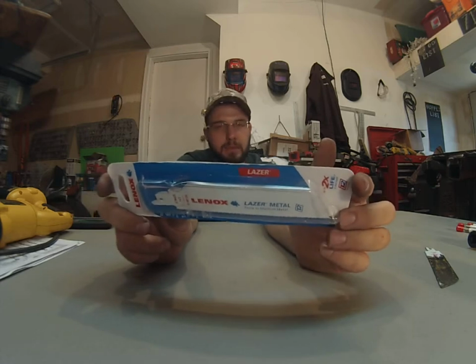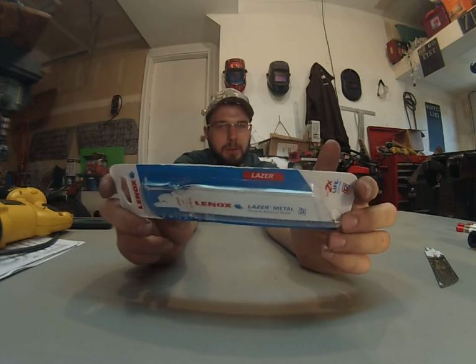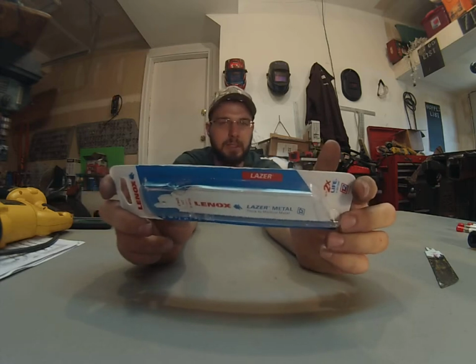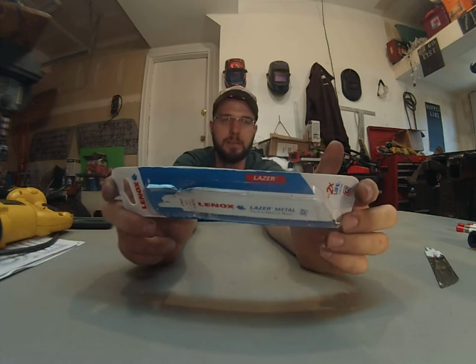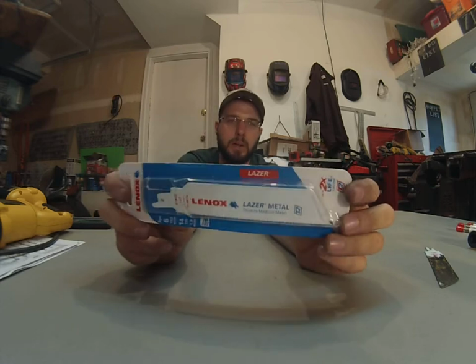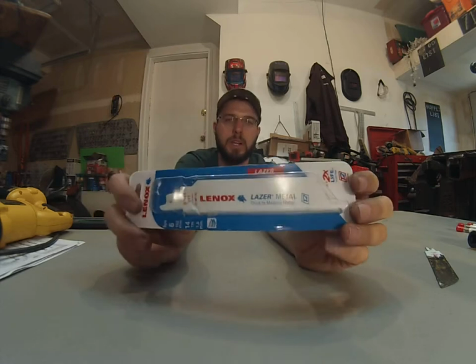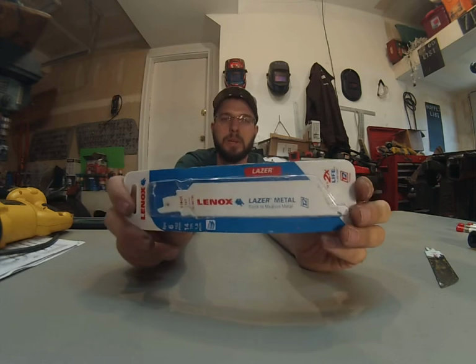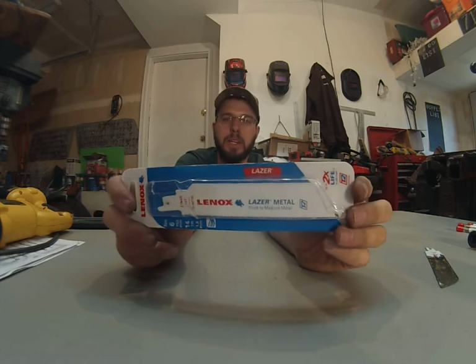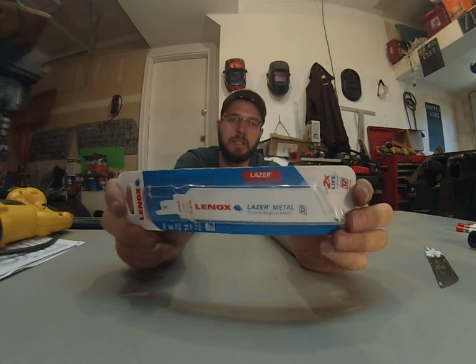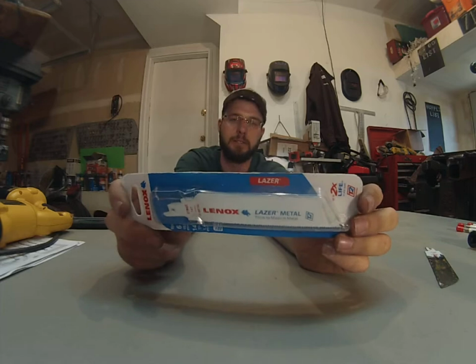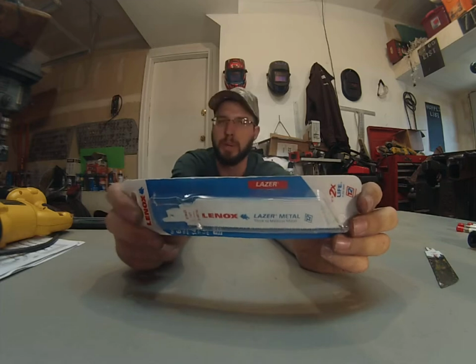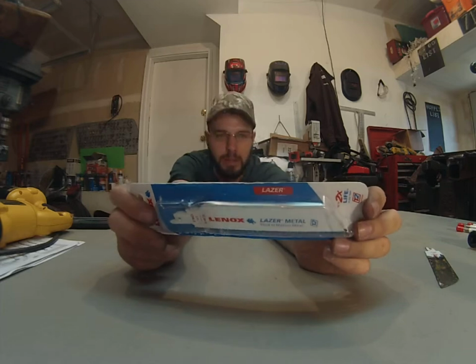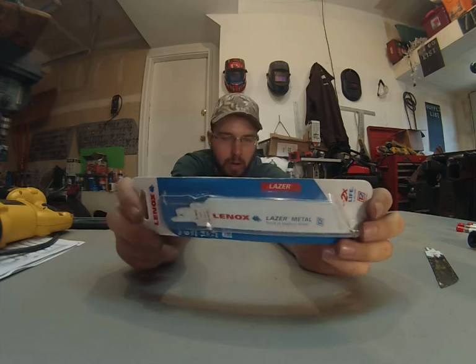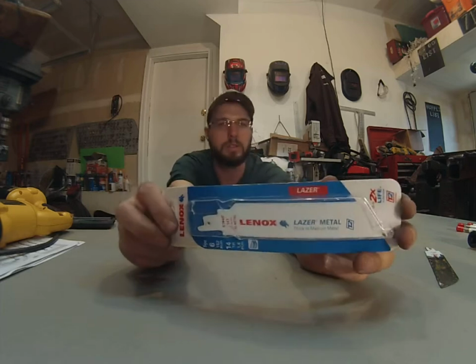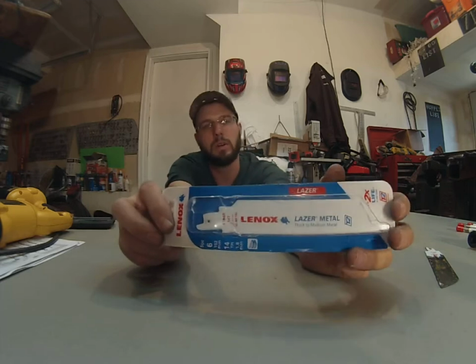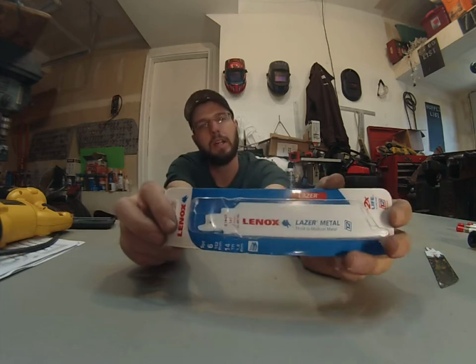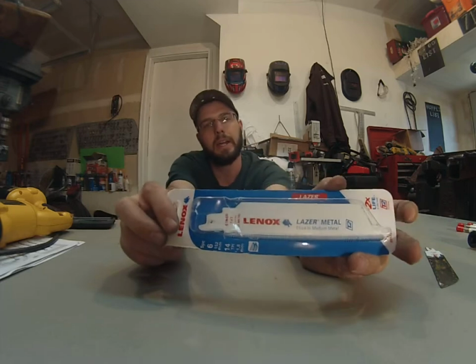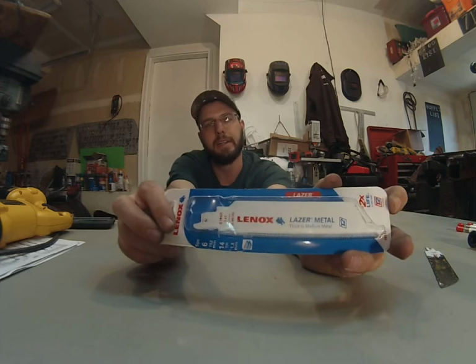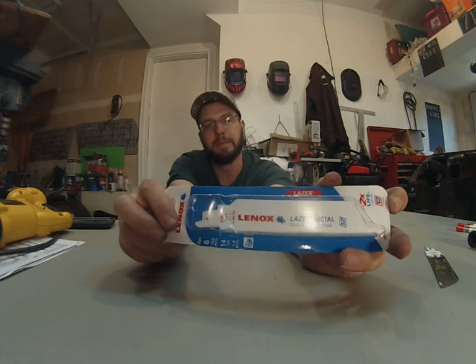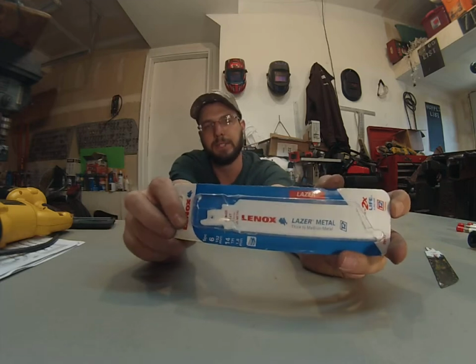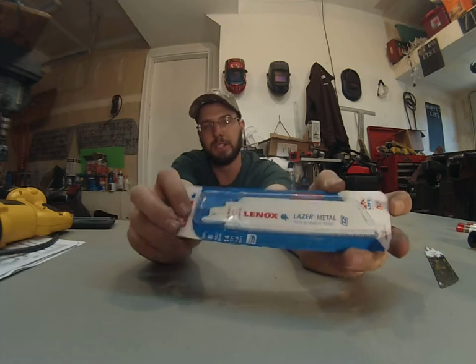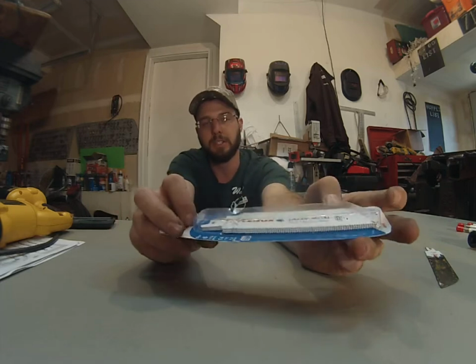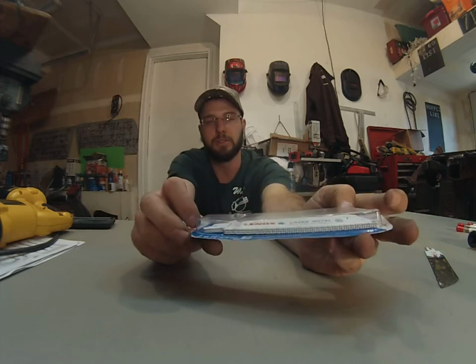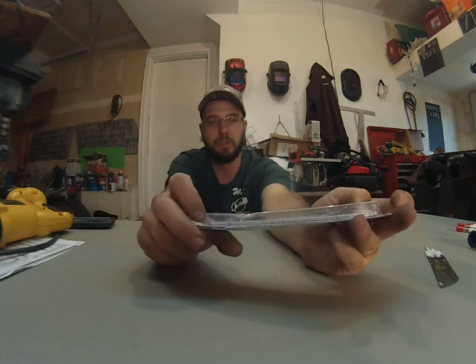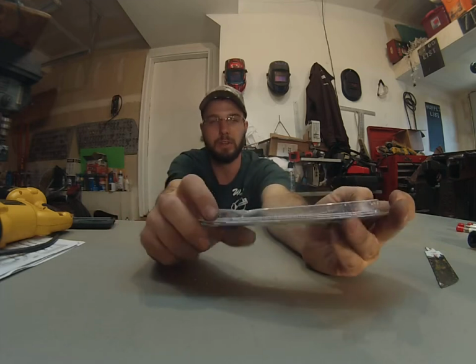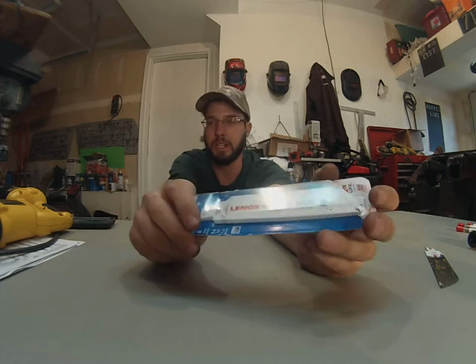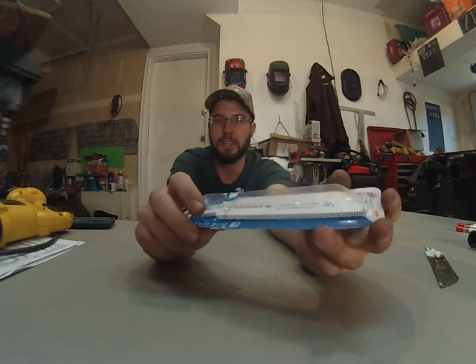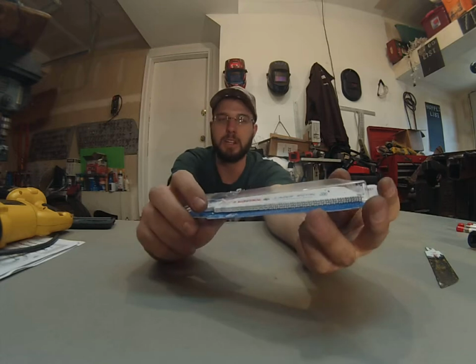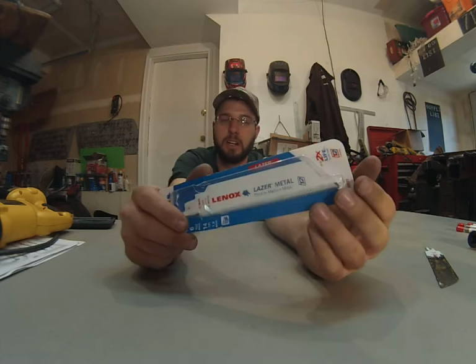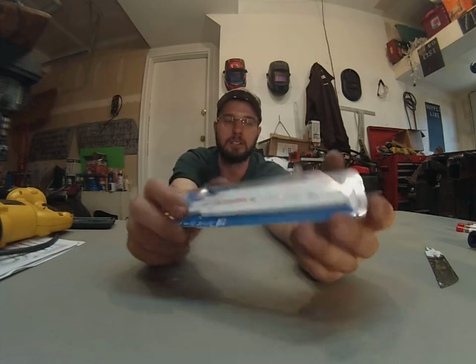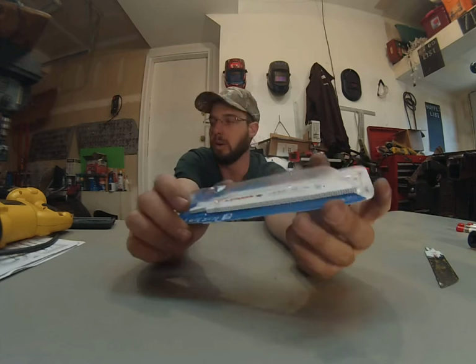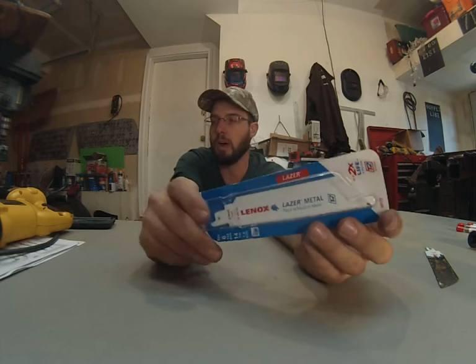They're right in the right price point. This is stuff you can pick up at your hardware store and continue to use over and over and over again. This stuff is going to last you quite a while.